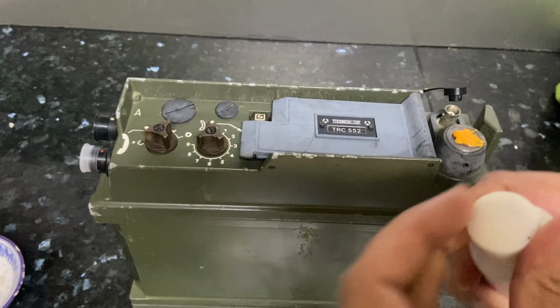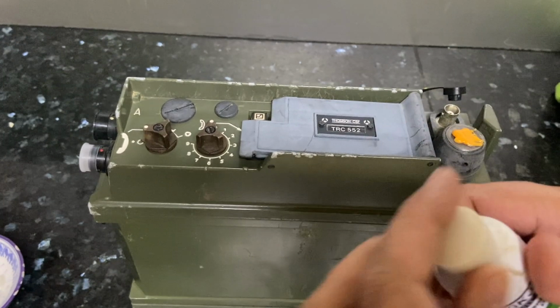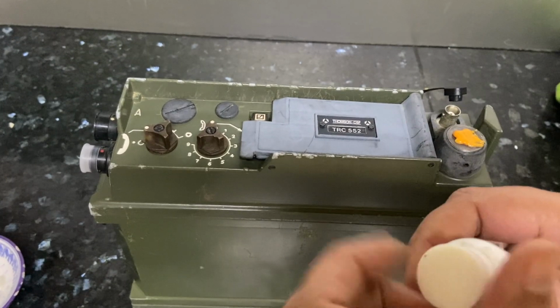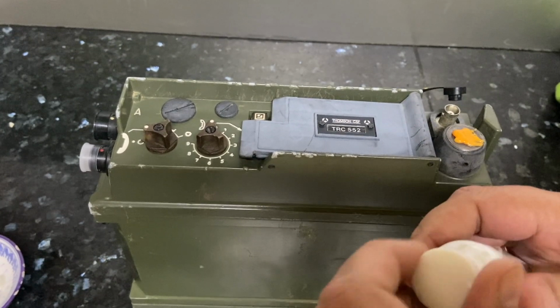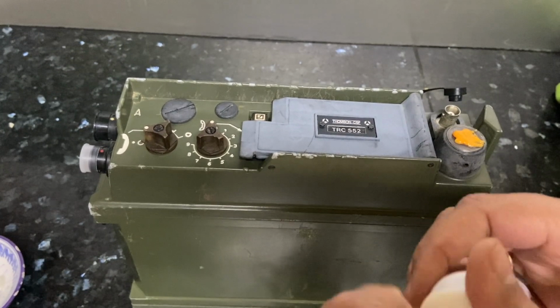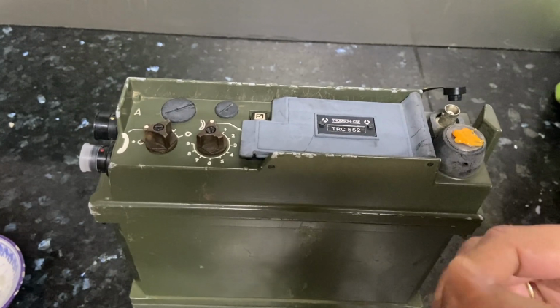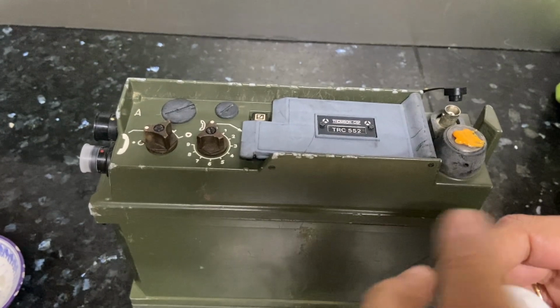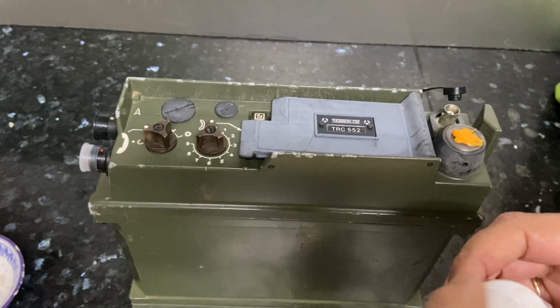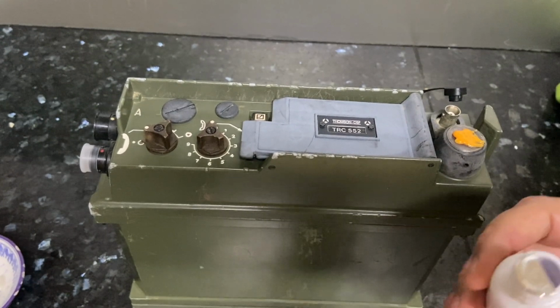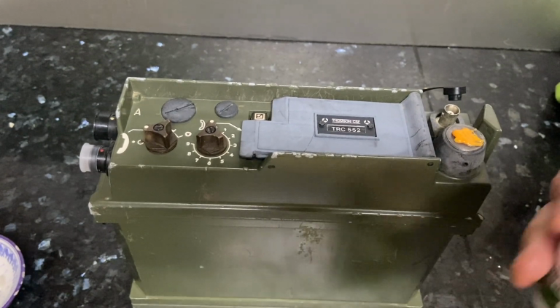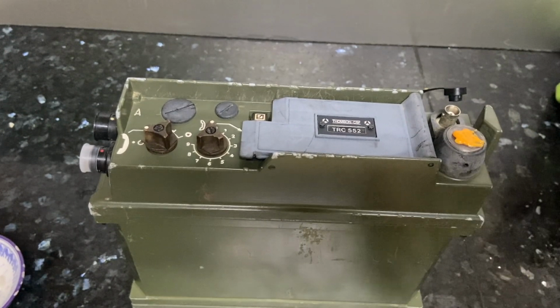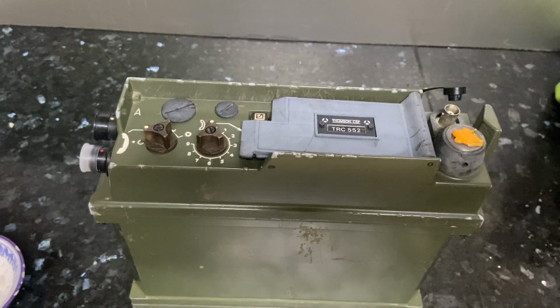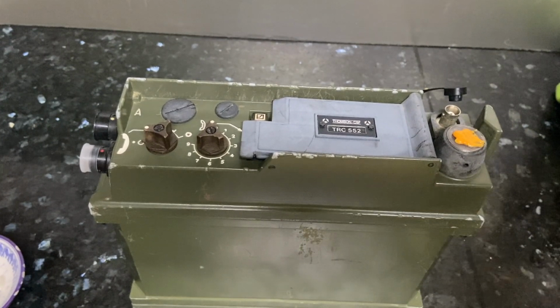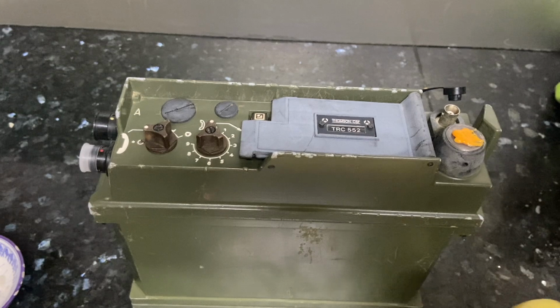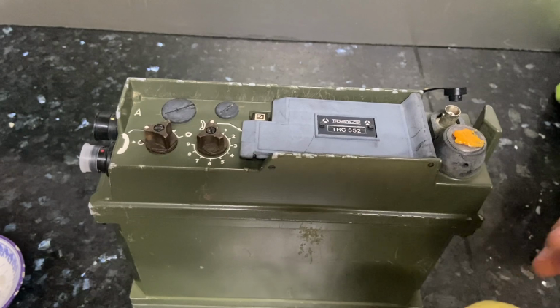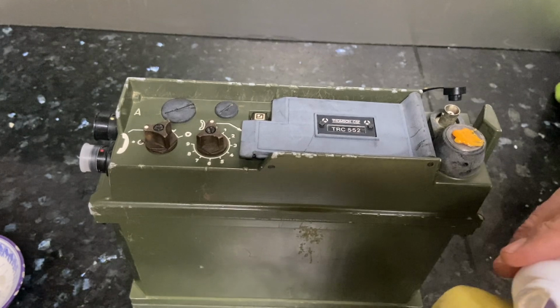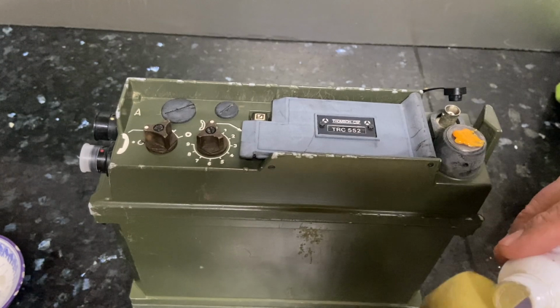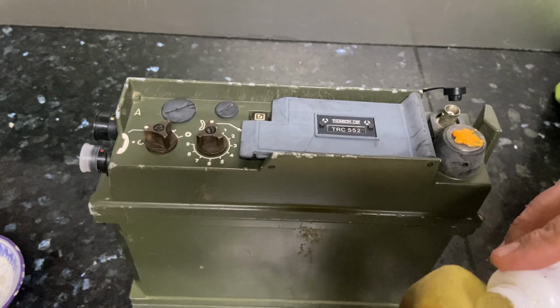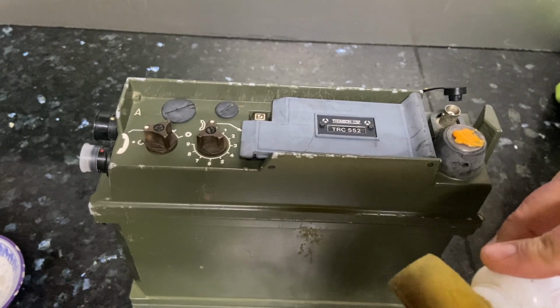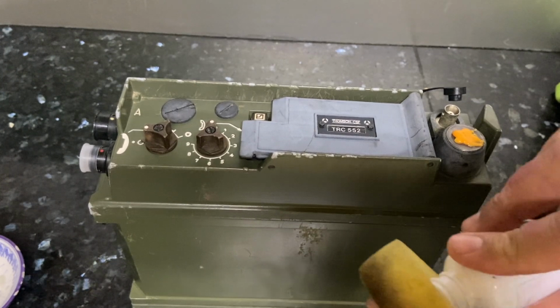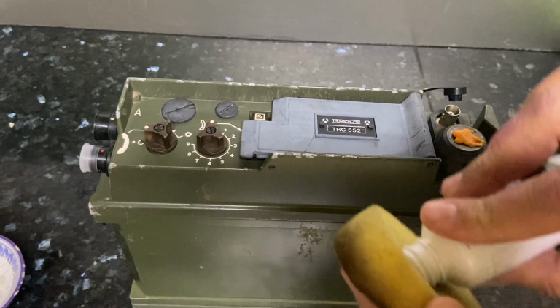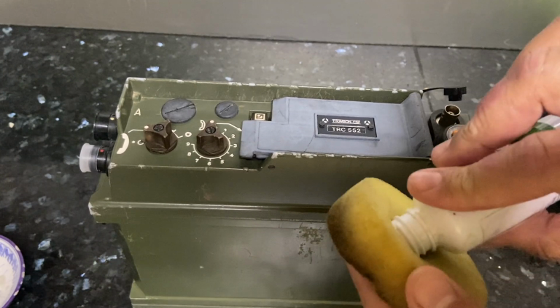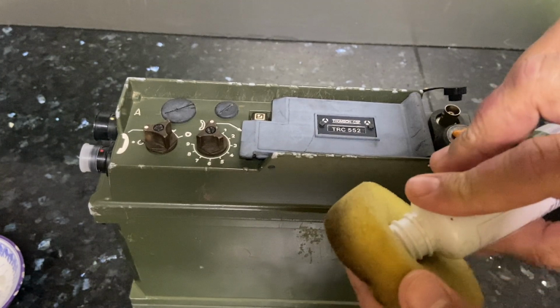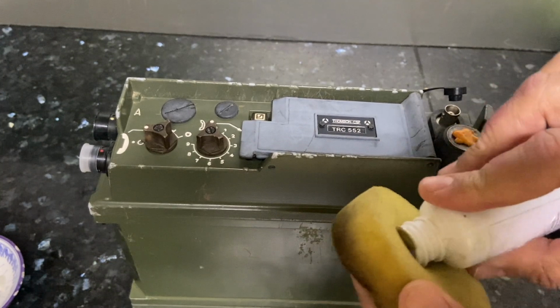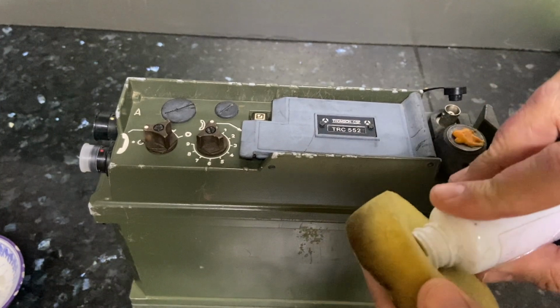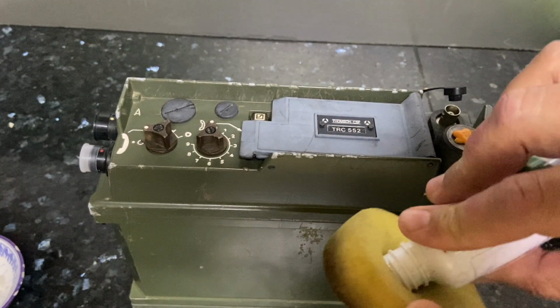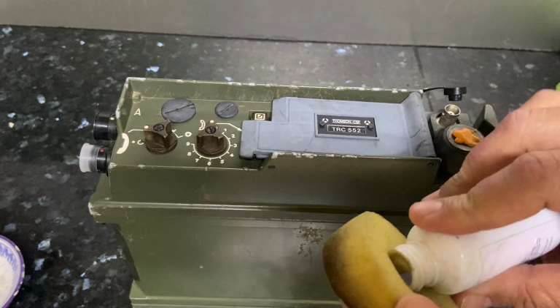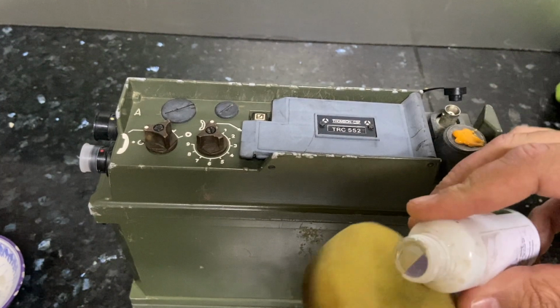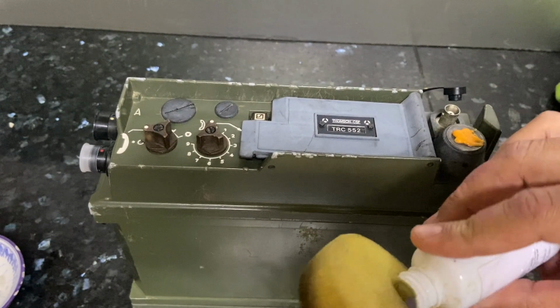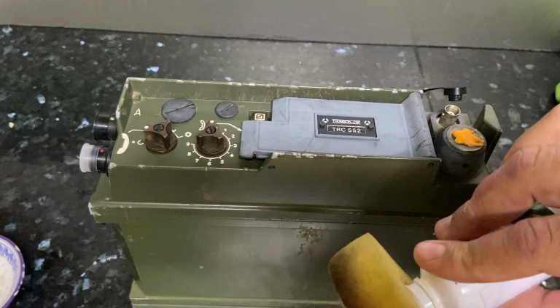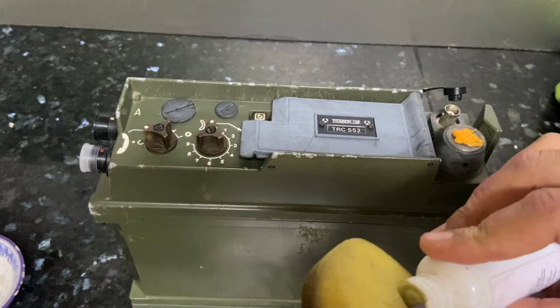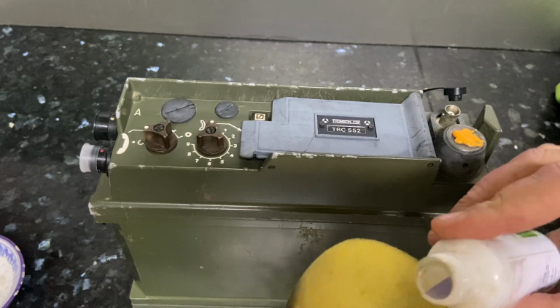Now it's time to rejuvenate the front panel plastic. This is the product I use. You can purchase it on AliExpress, for example.